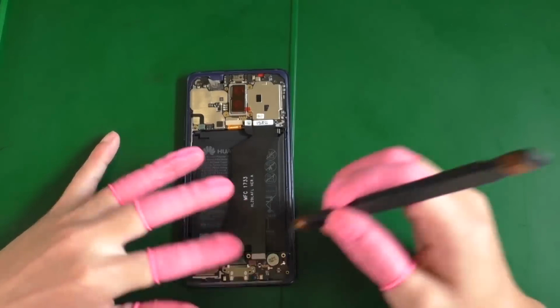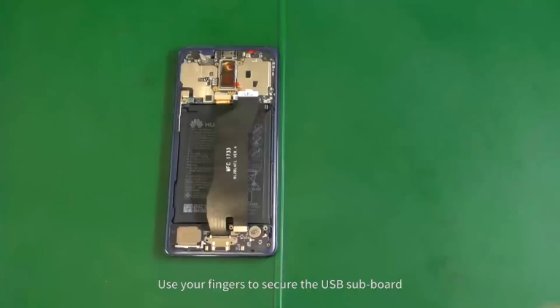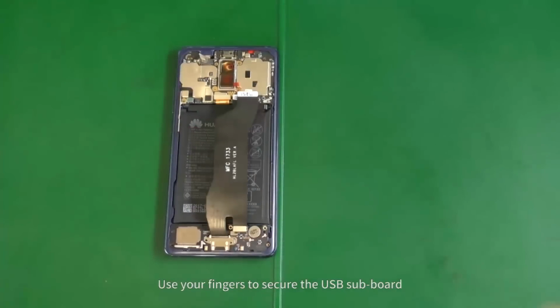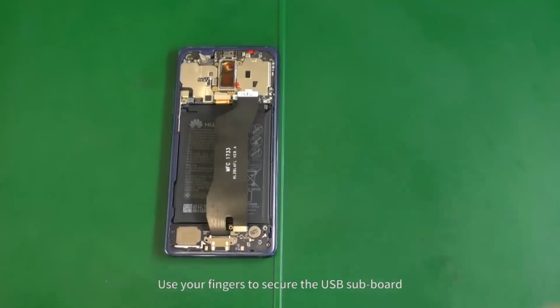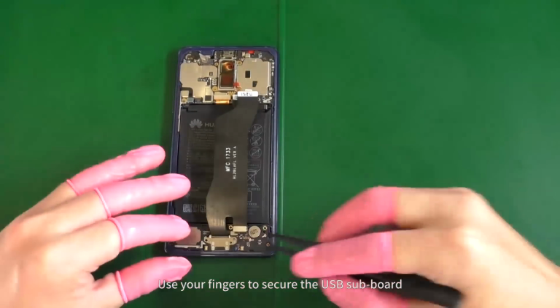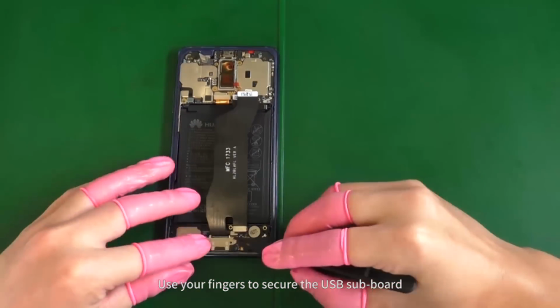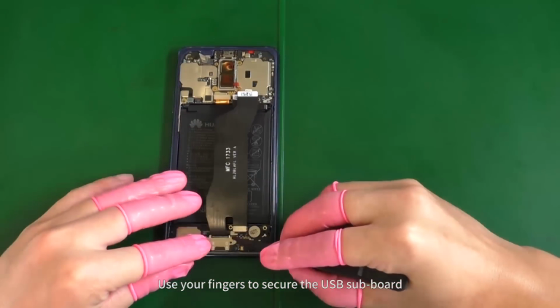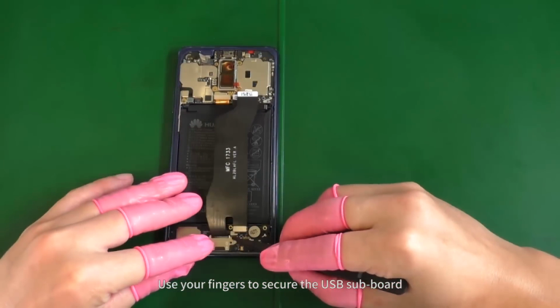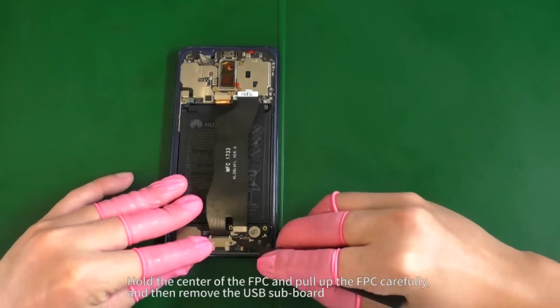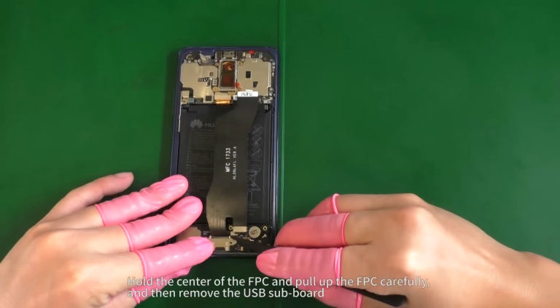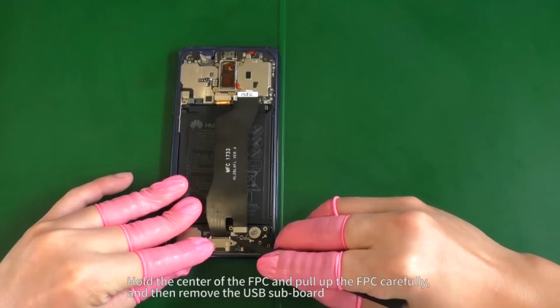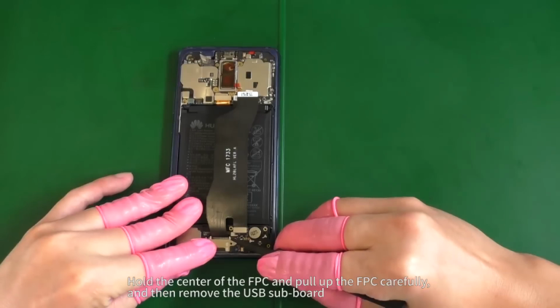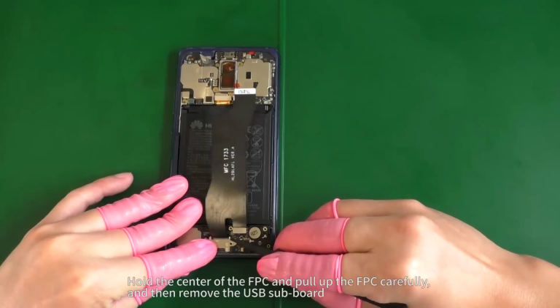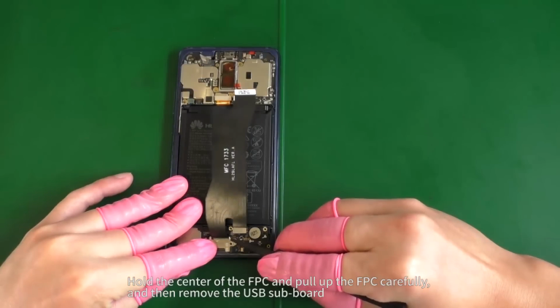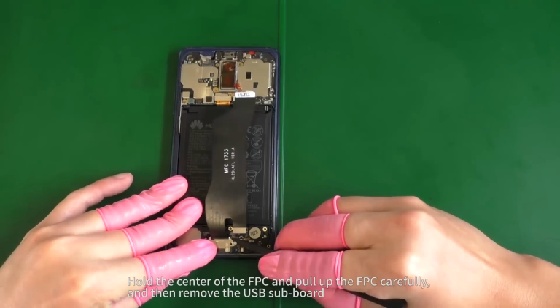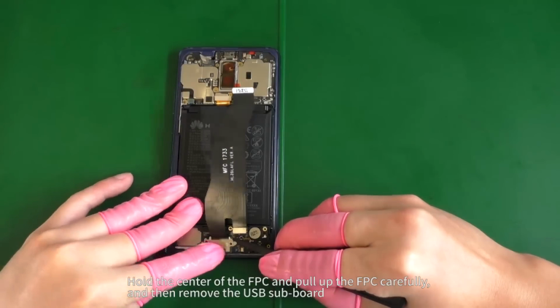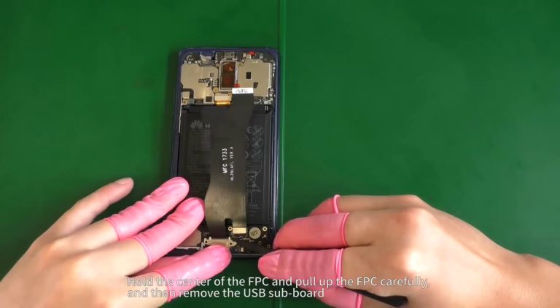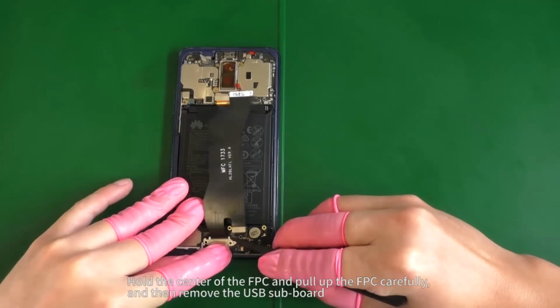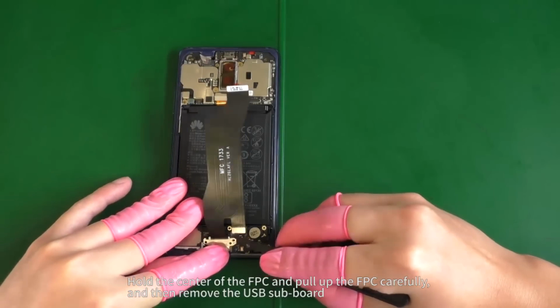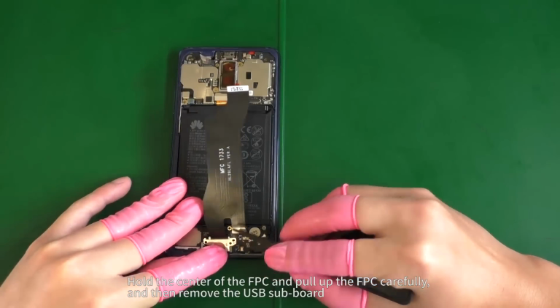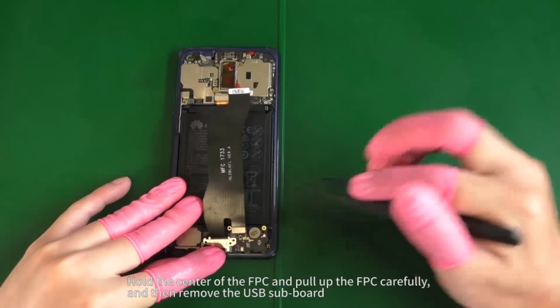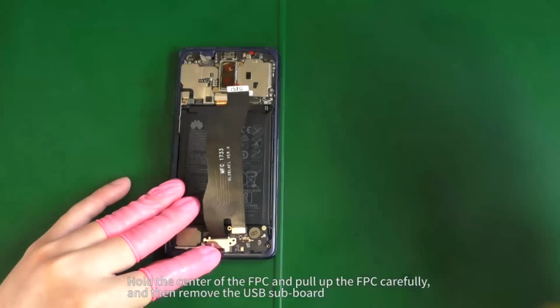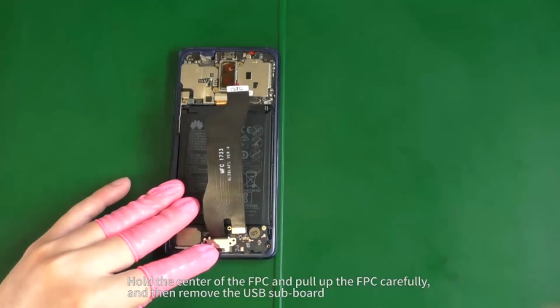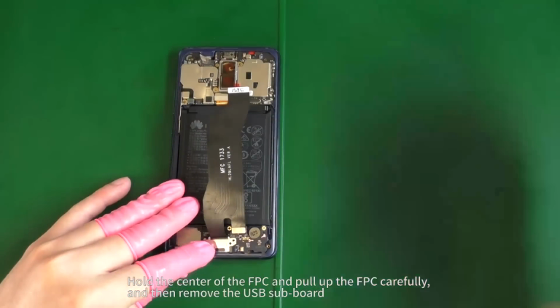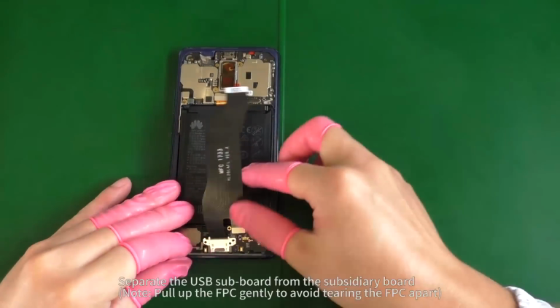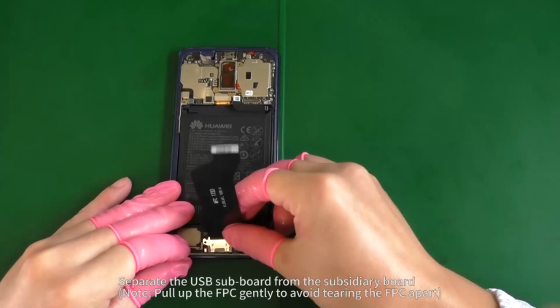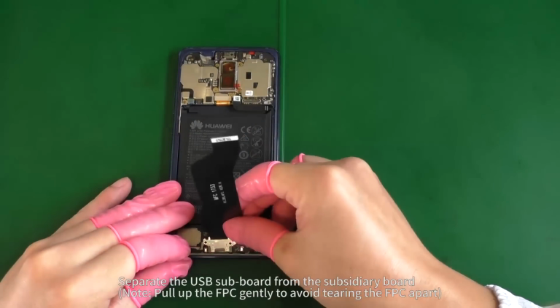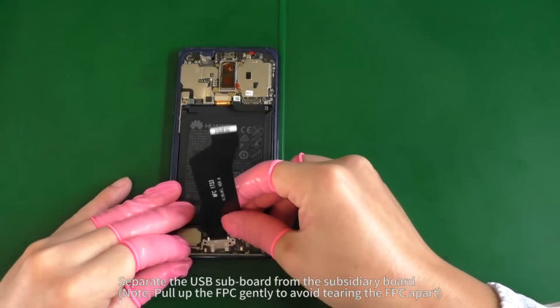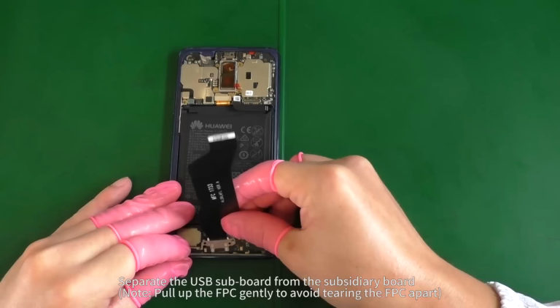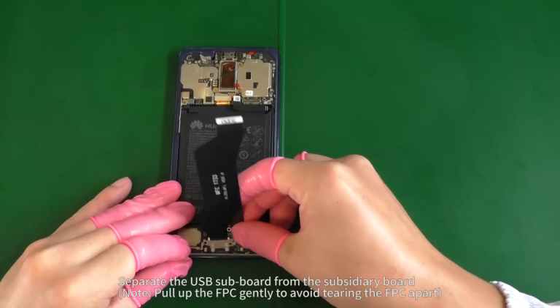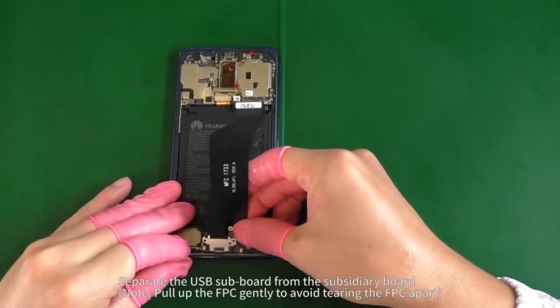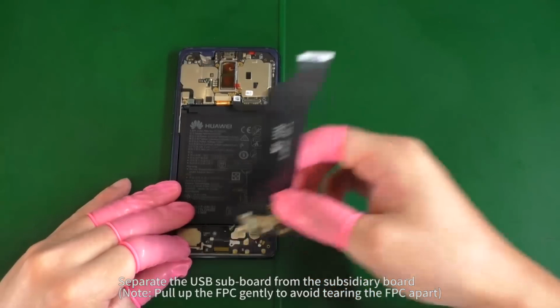Use your fingers to secure the USB sub board. Hold the center of the FPC and pull up the FPC carefully, then remove the USB sub board. Separate the USB sub board from the subsidiary board.